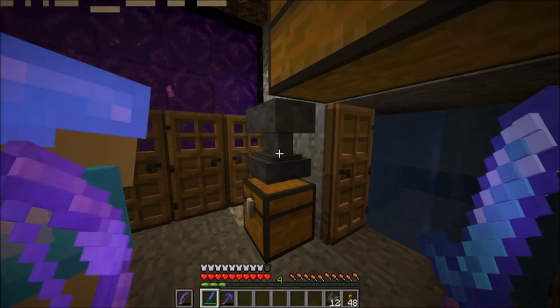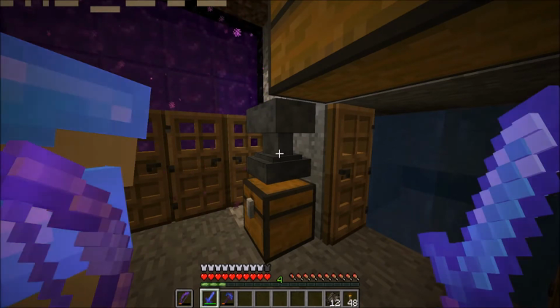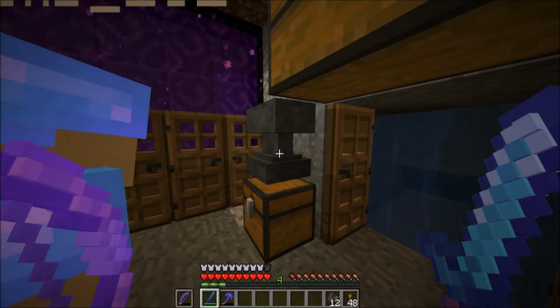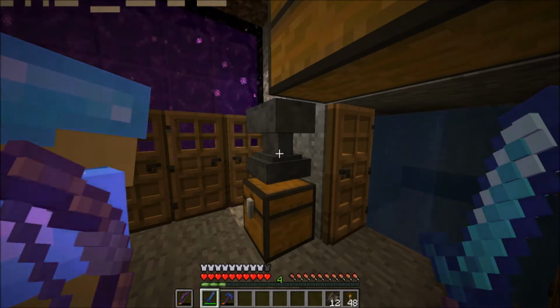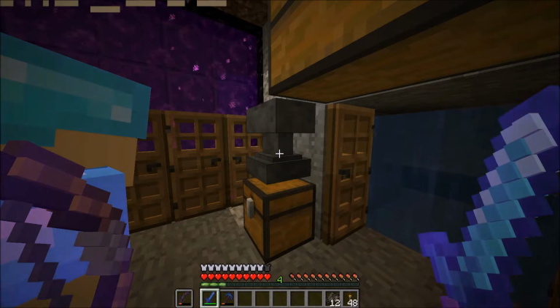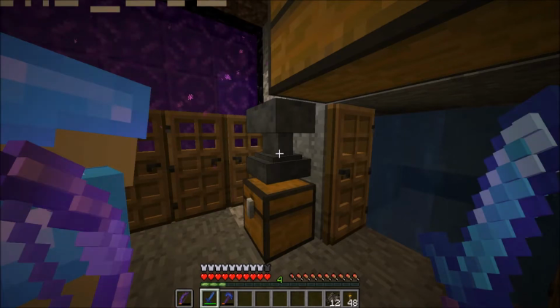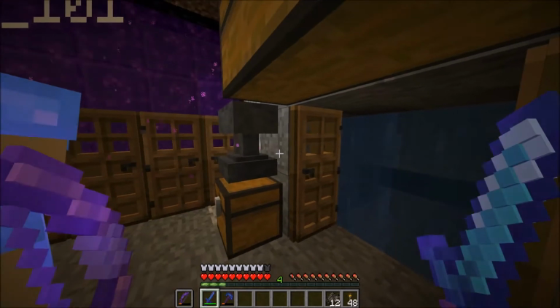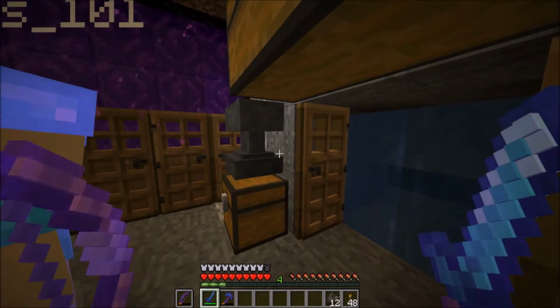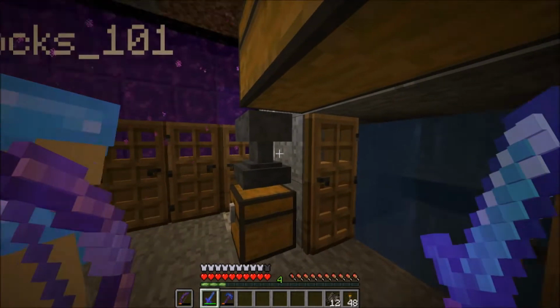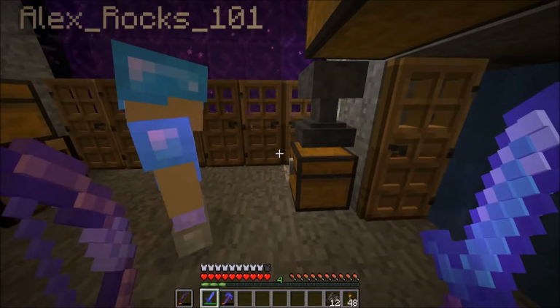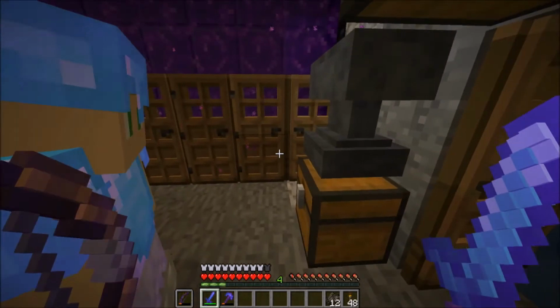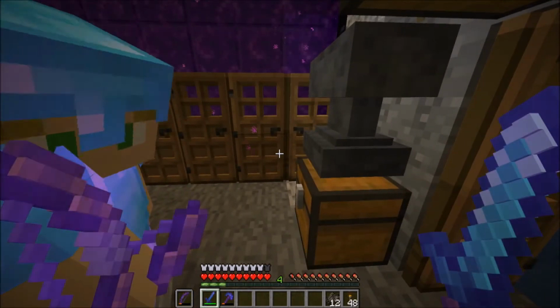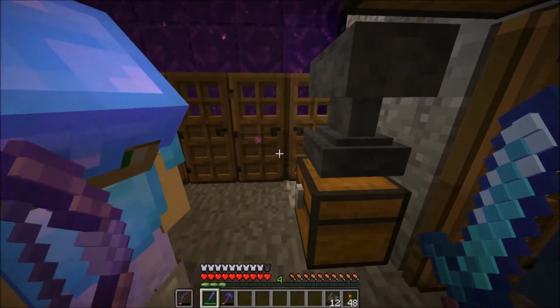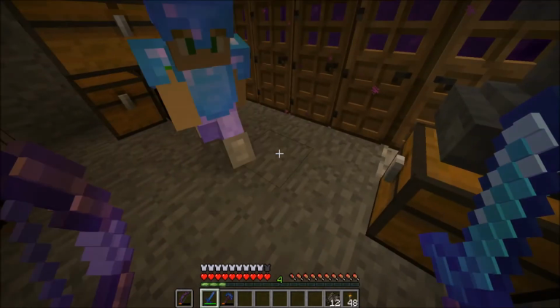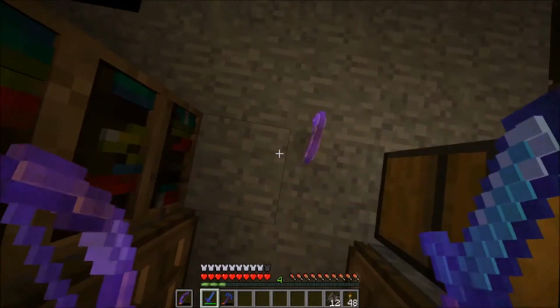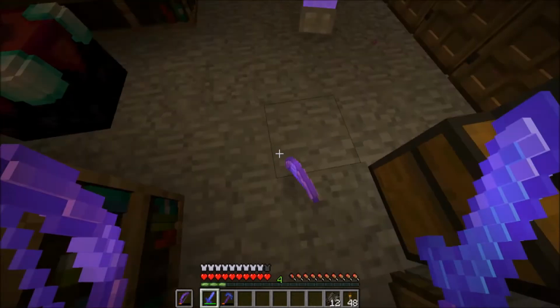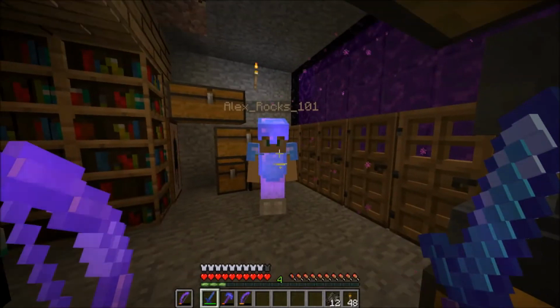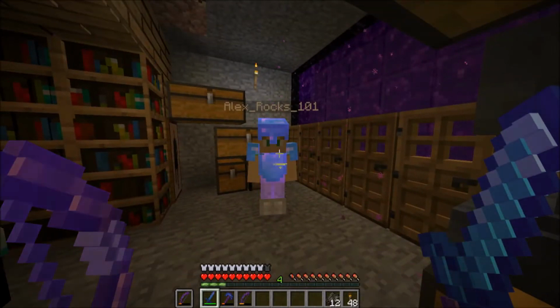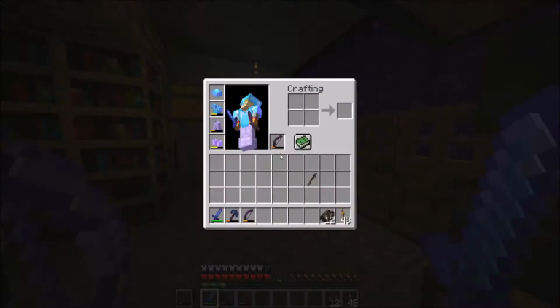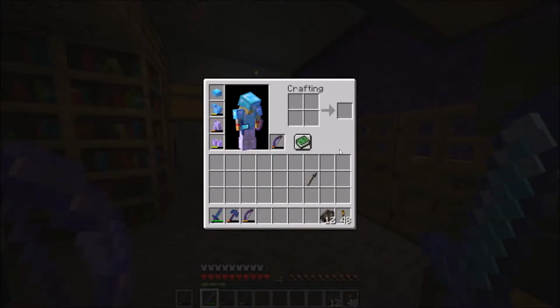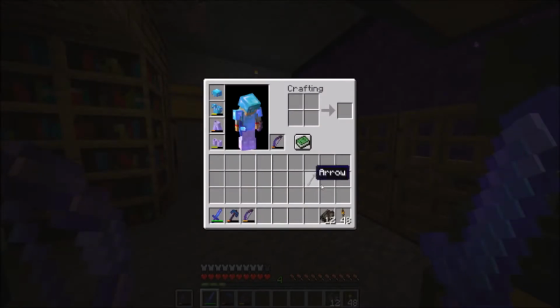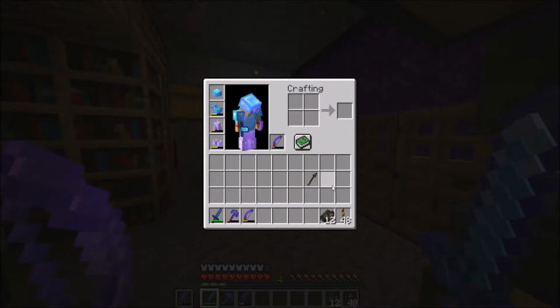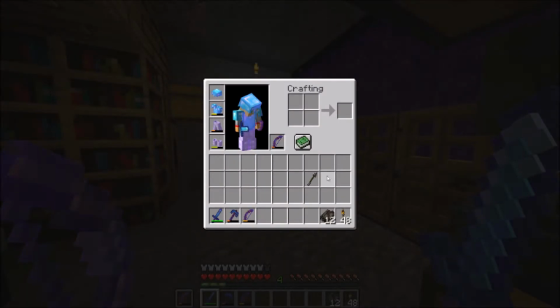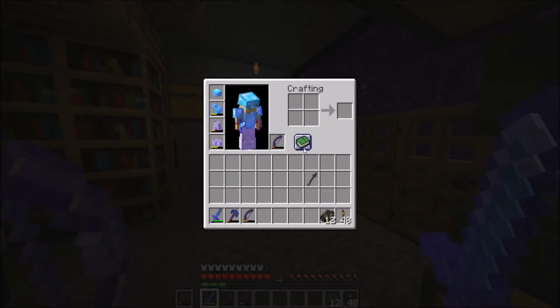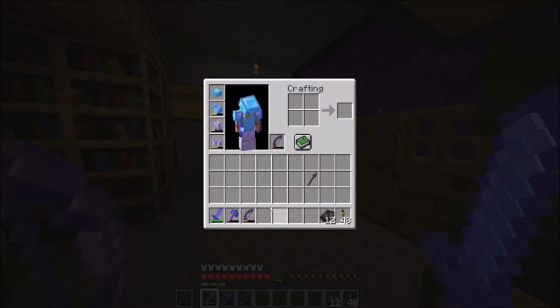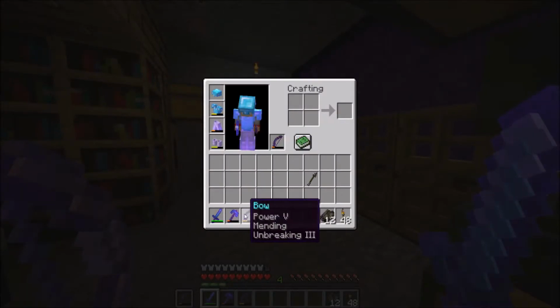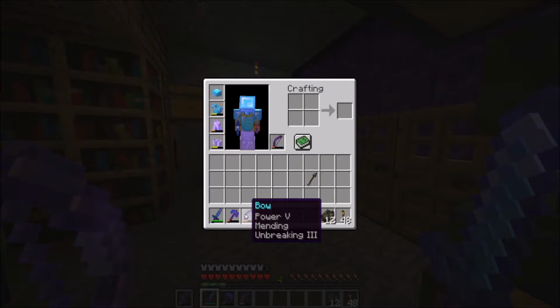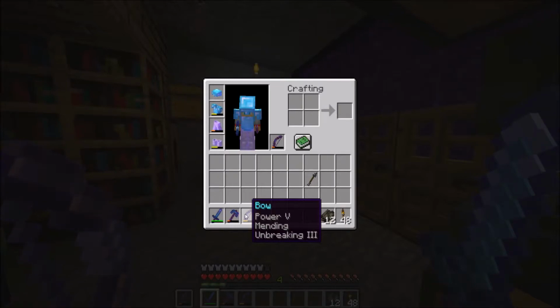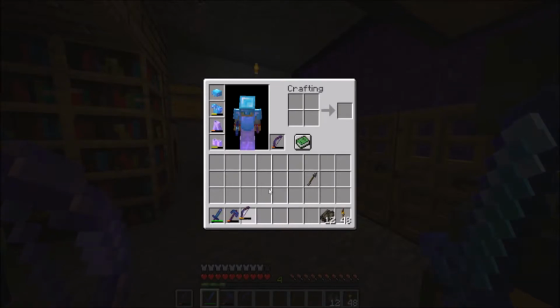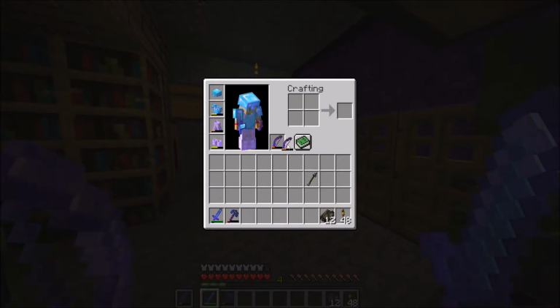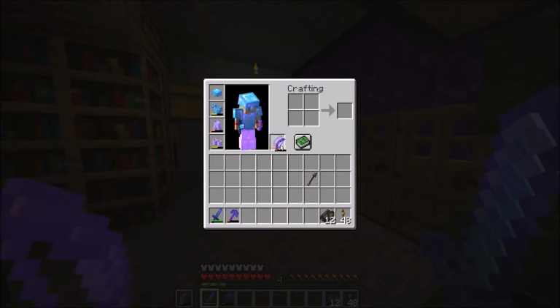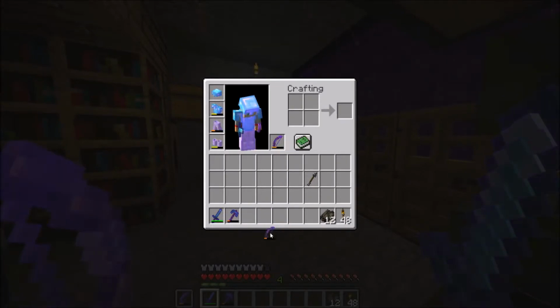Yeah, but we have so many arrows, dude. All right, there you go. Oh, that was for me? Yeah — I thought that was for you. No, look — I have nearly the same thing. Oh, okay, thanks. So you can toss that in a chest somewhere.